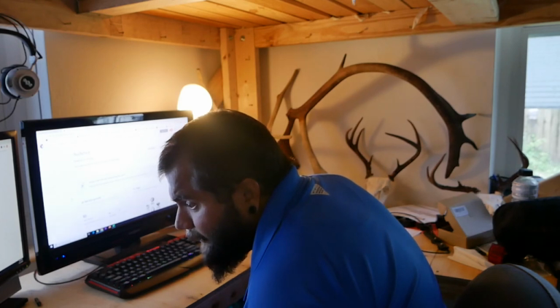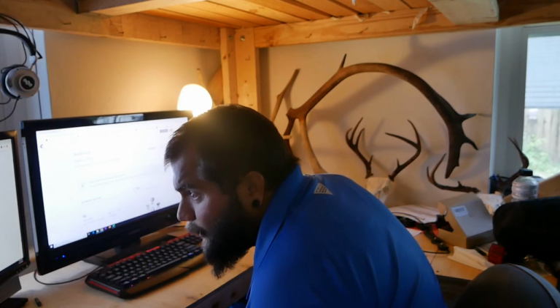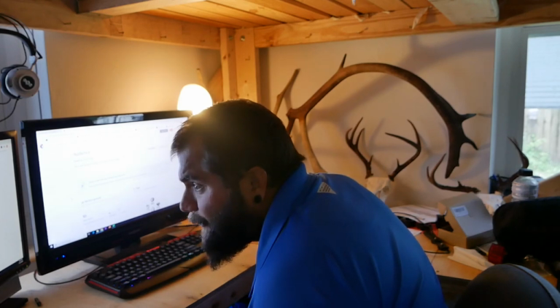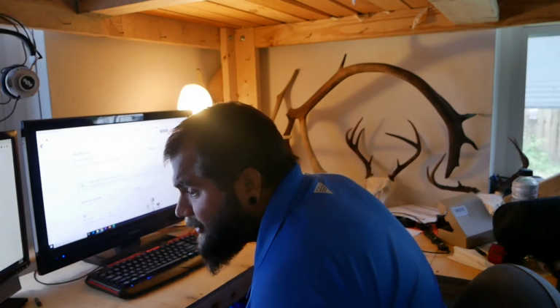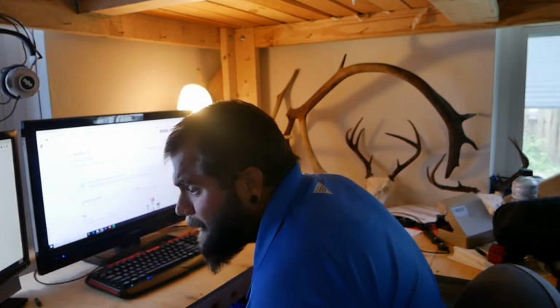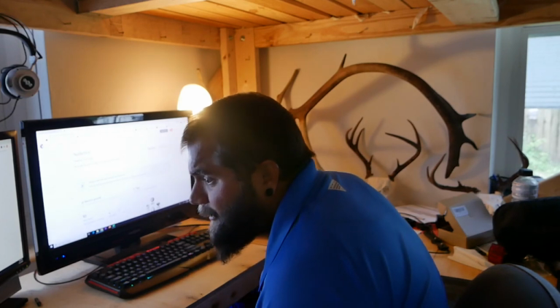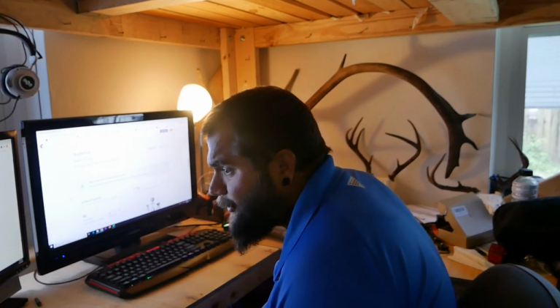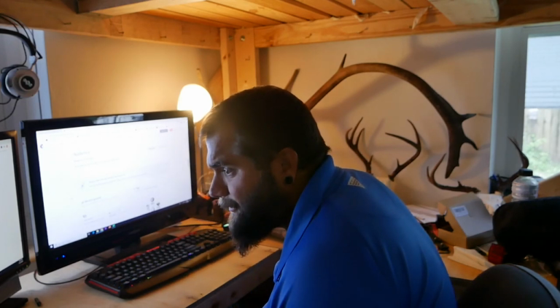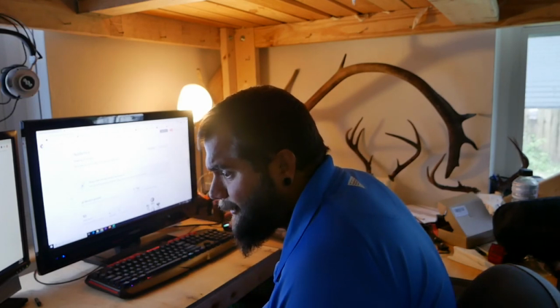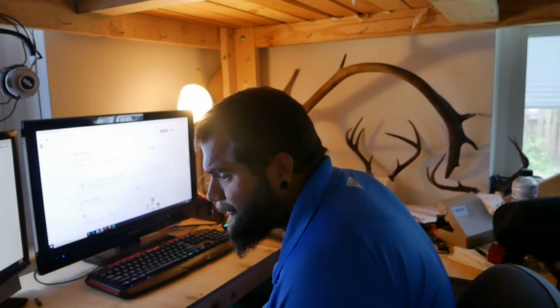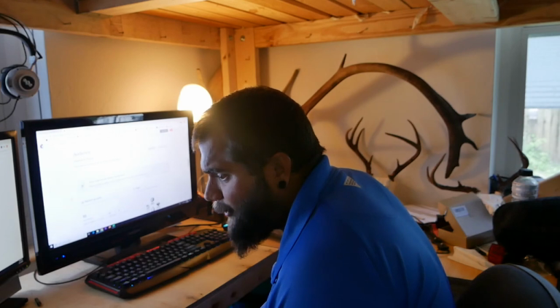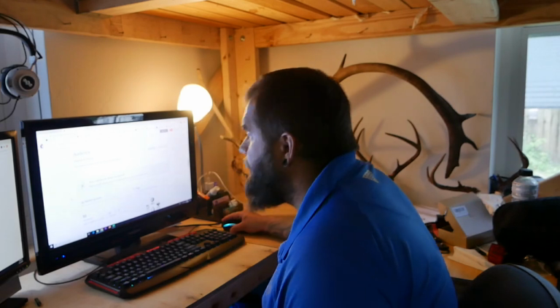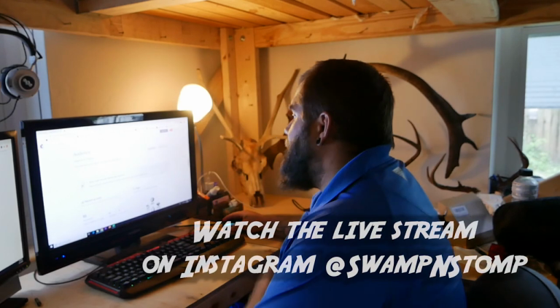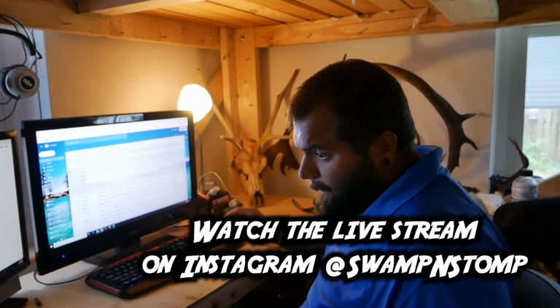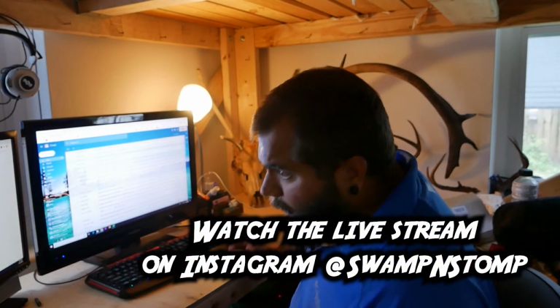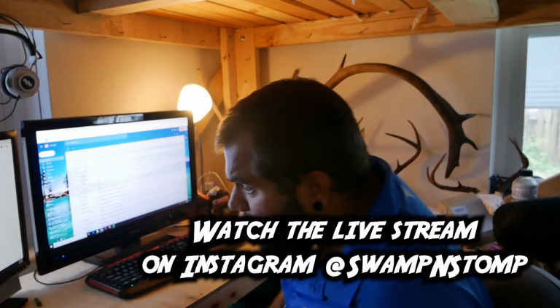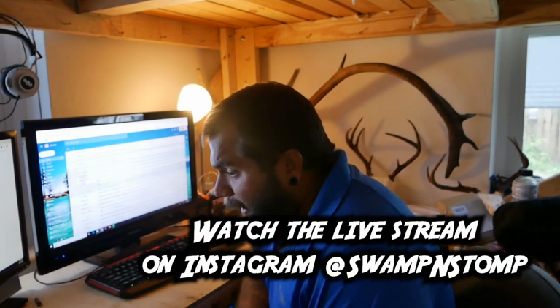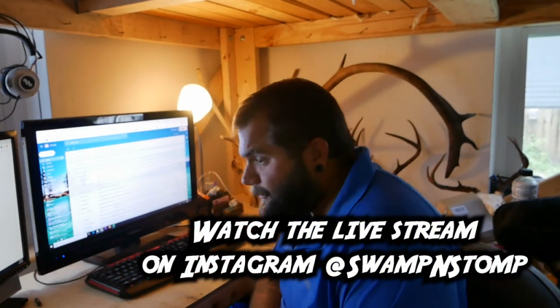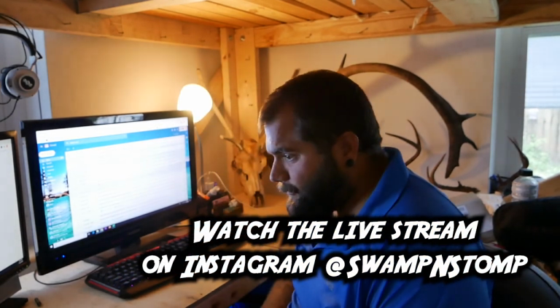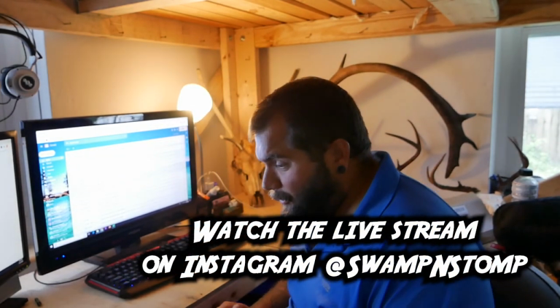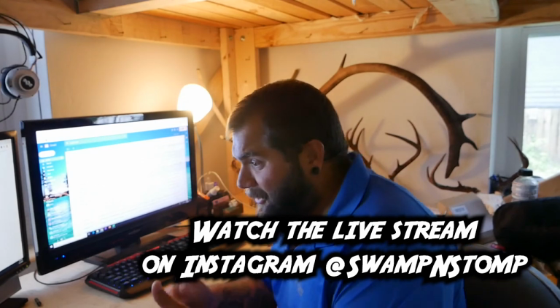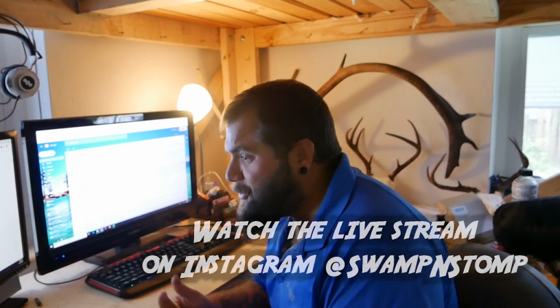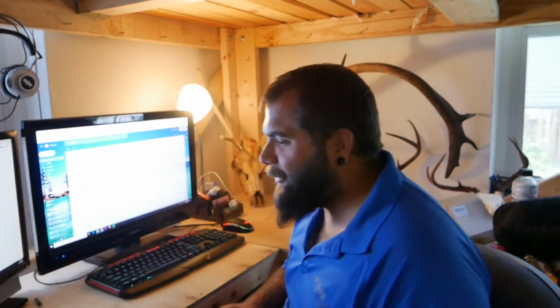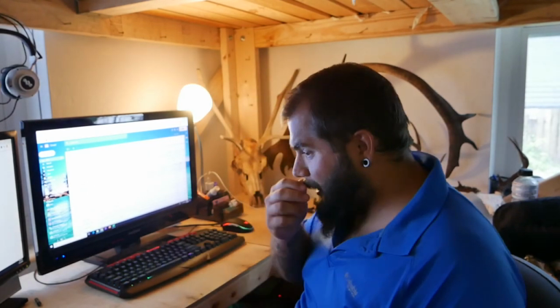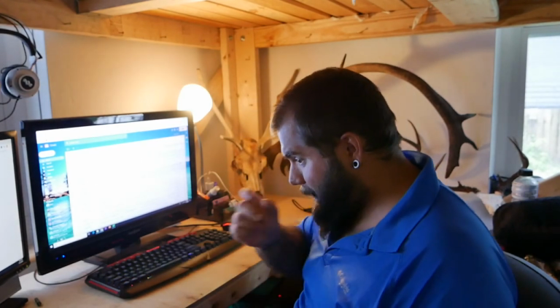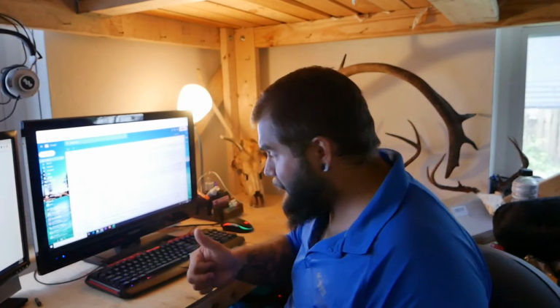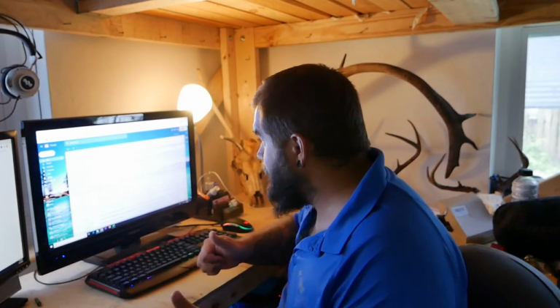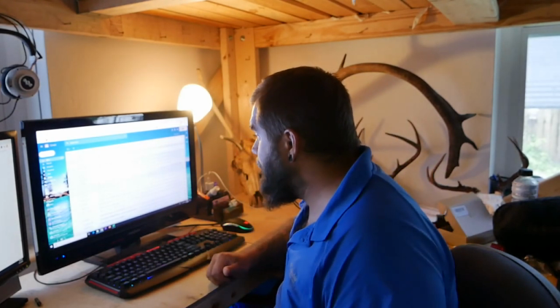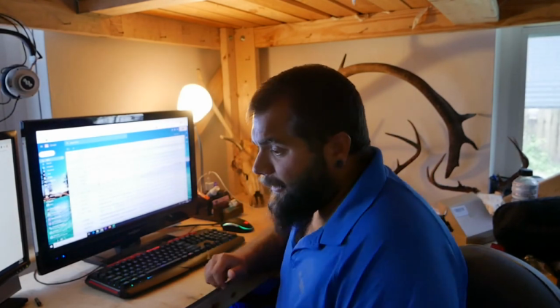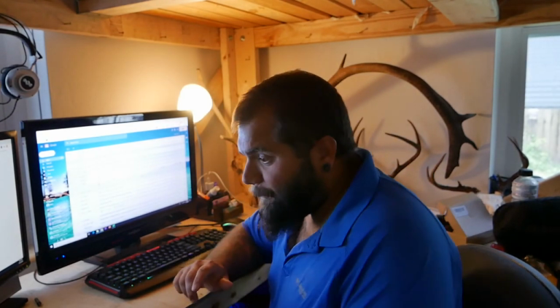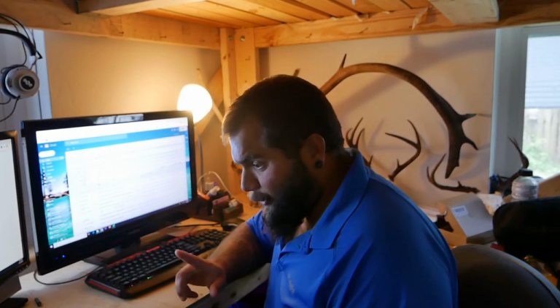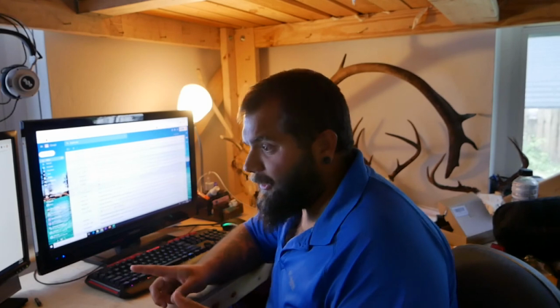We have six people watching — this is crazy, this is like the most ever. Alright guys, the six of you who are watching right now, thanks for joining.